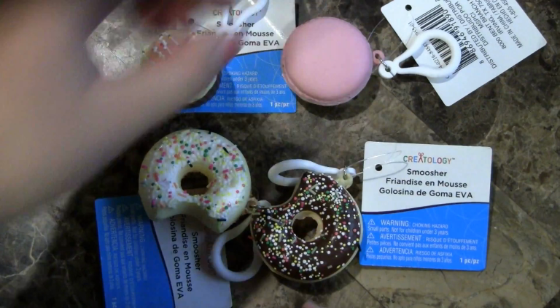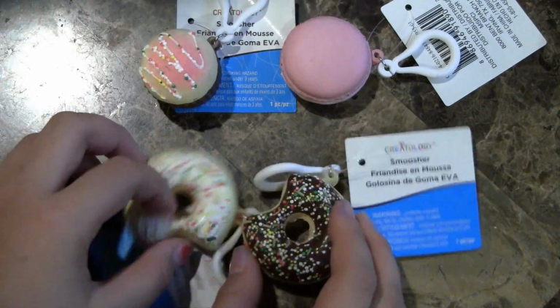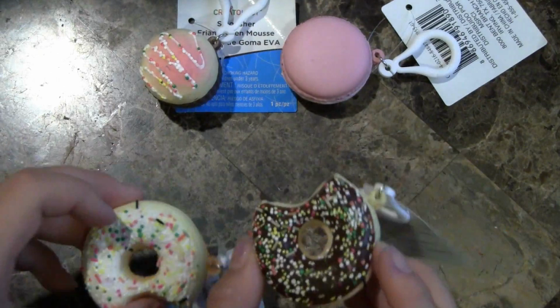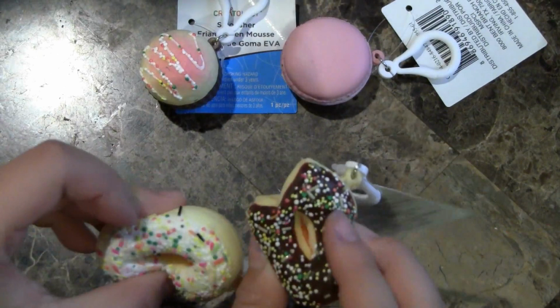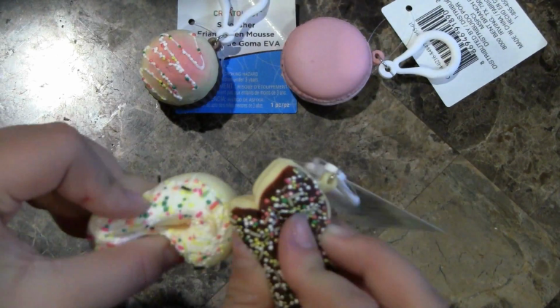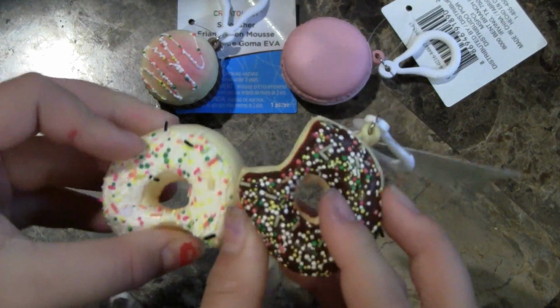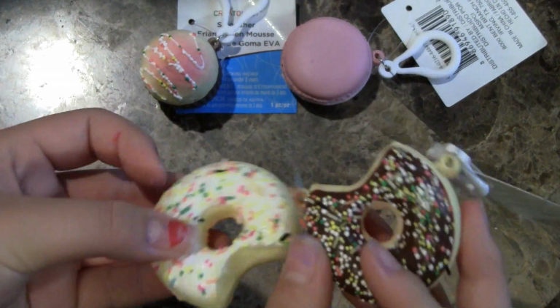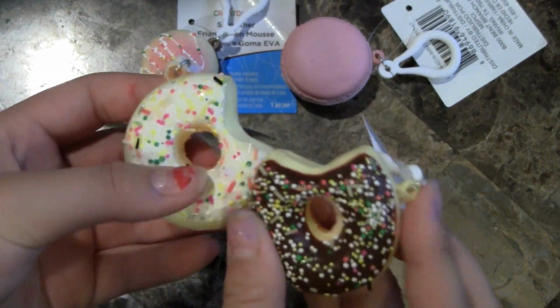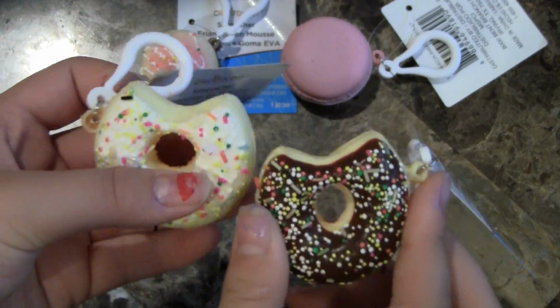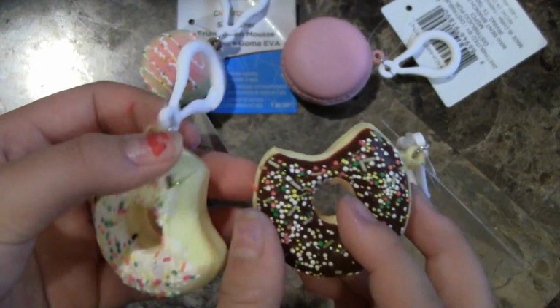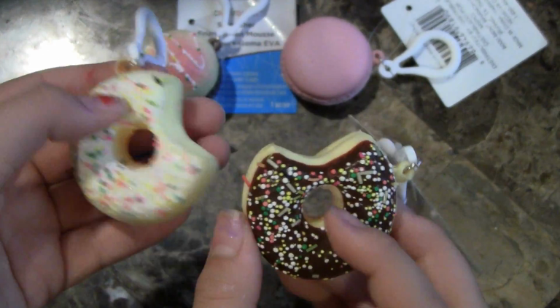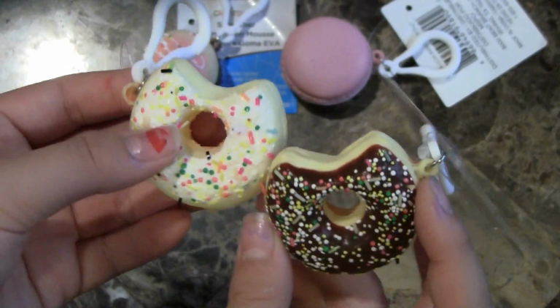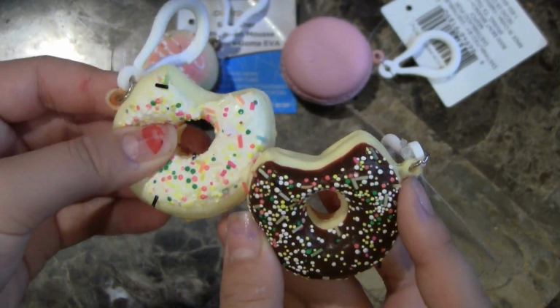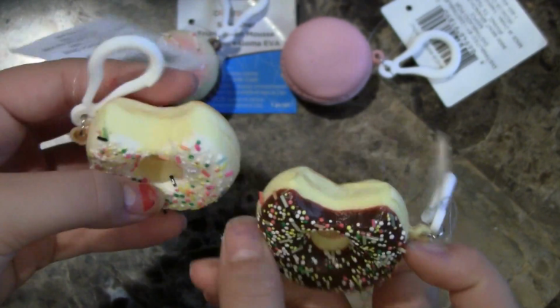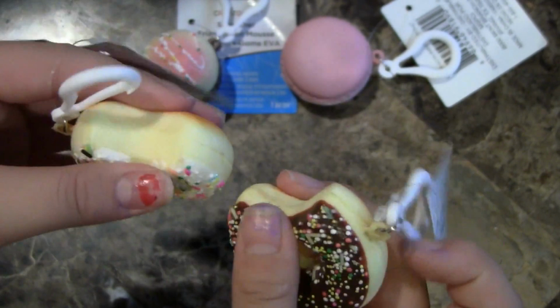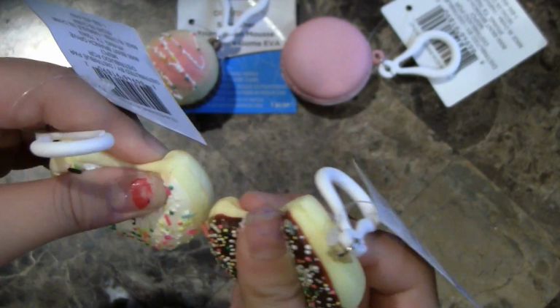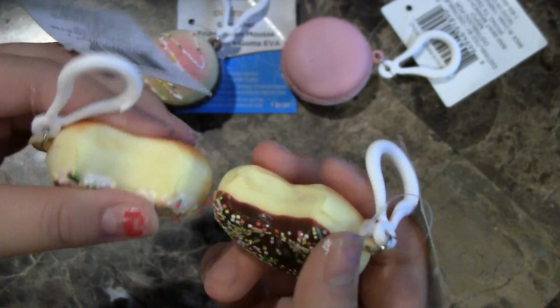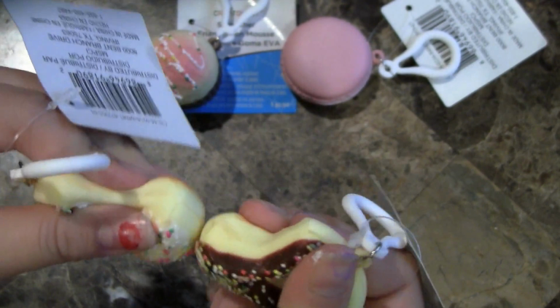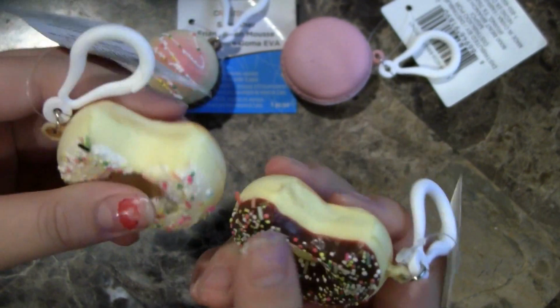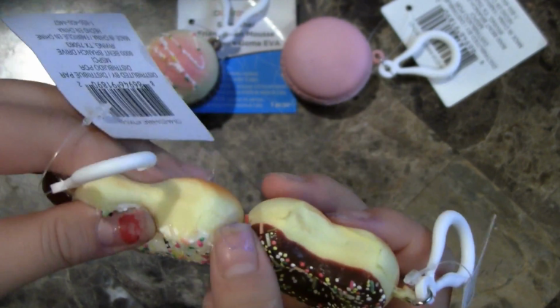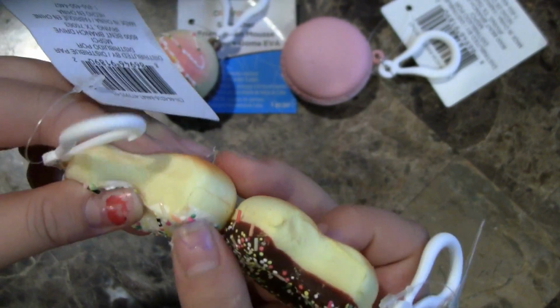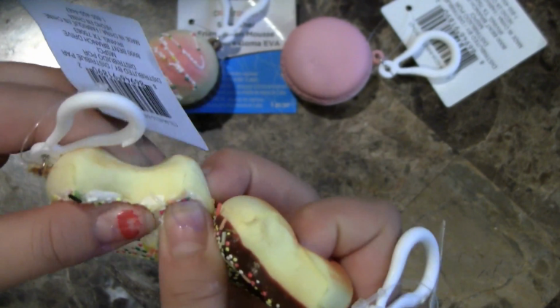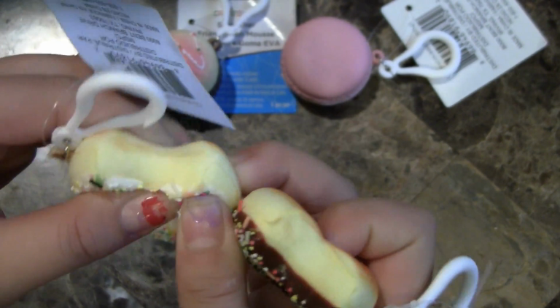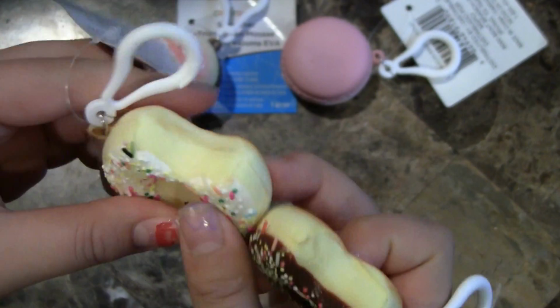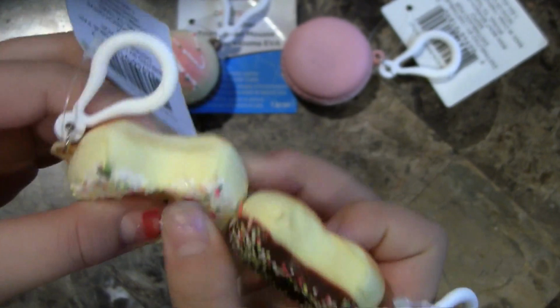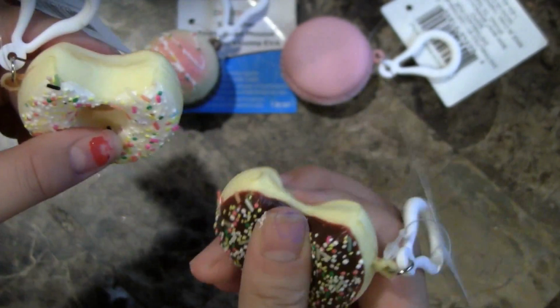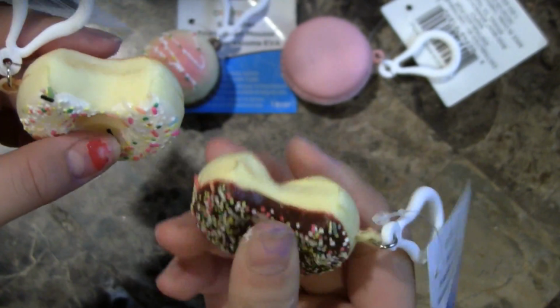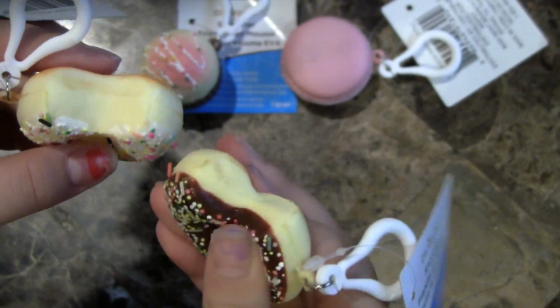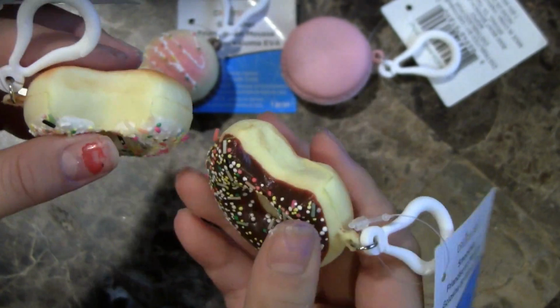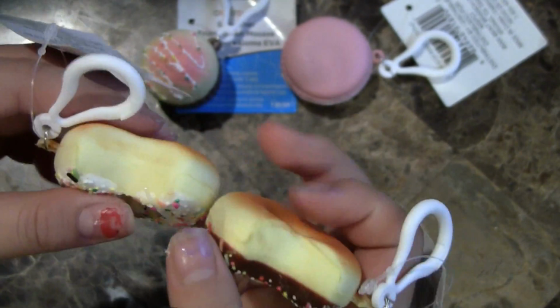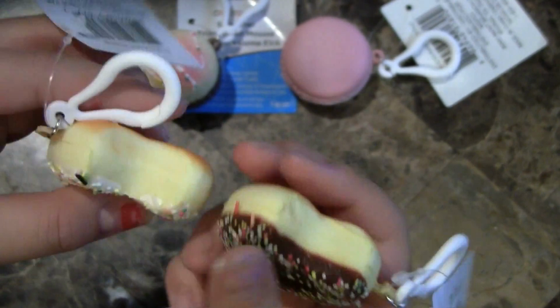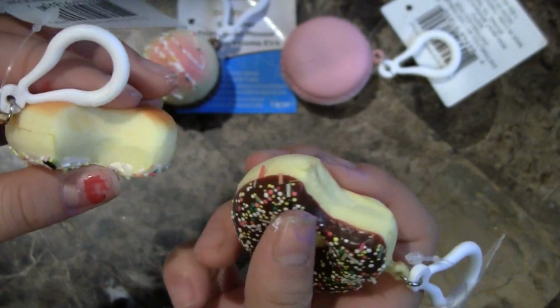Next we have these two interesting donuts. As you can see, they are both sprinkled donuts, but the squishing is different. Because this one is very hard, and this one is very slow rising. Watch the difference.